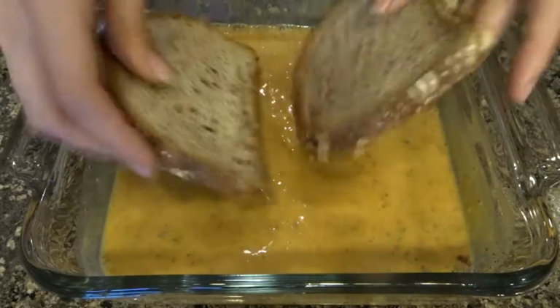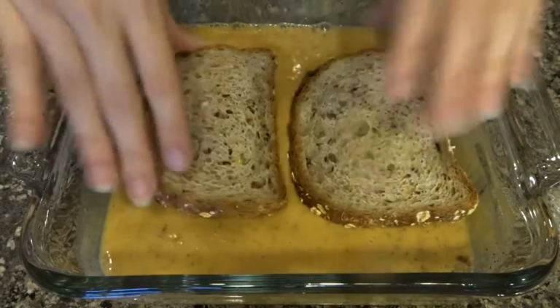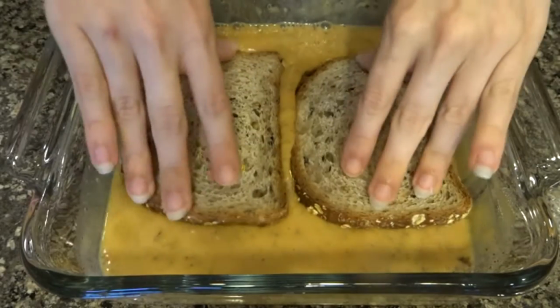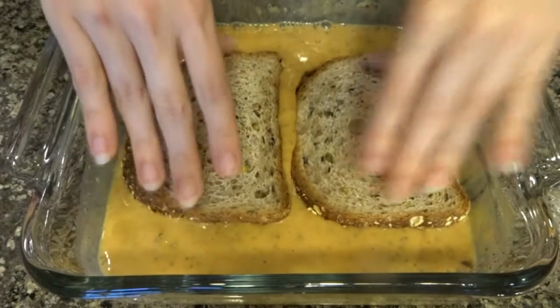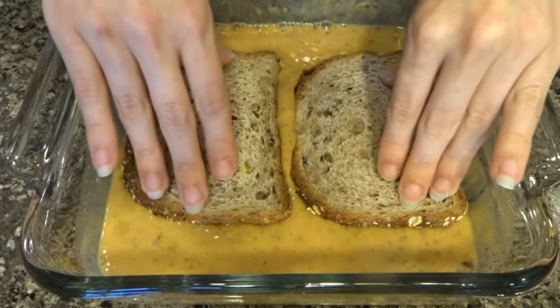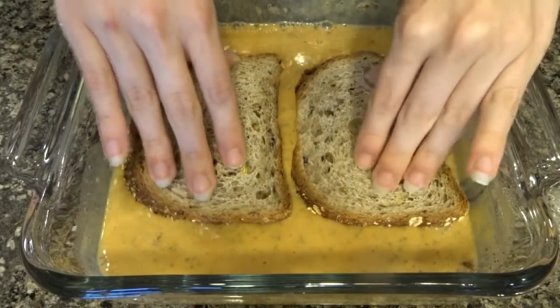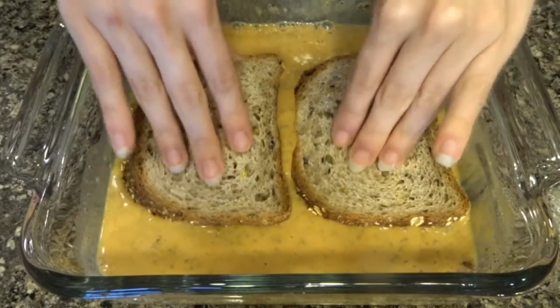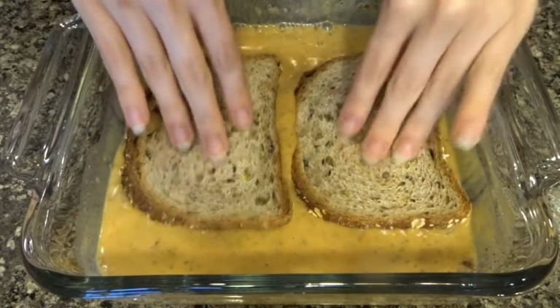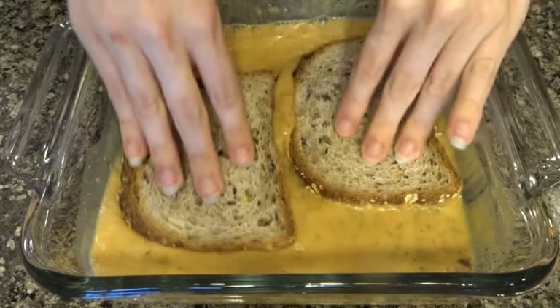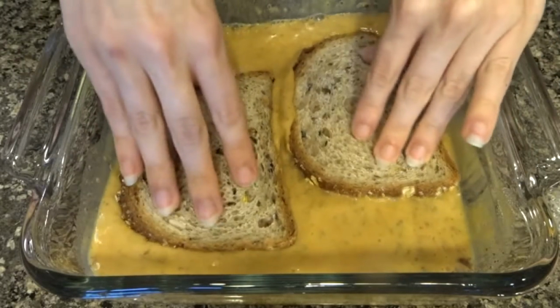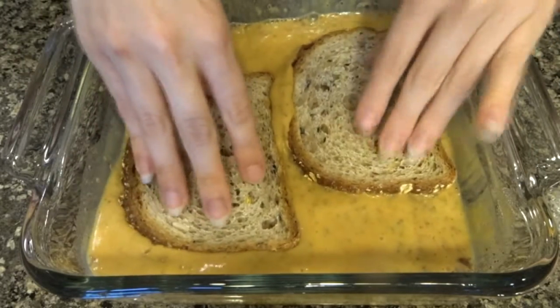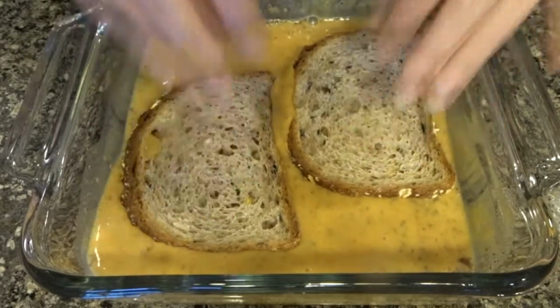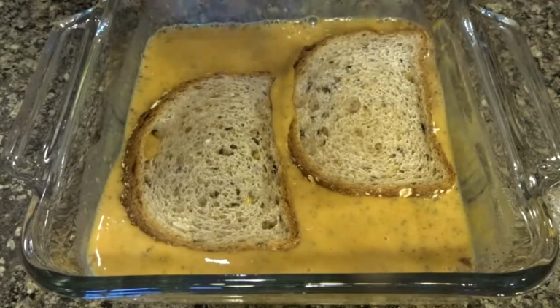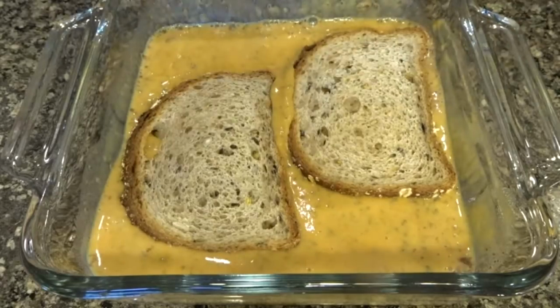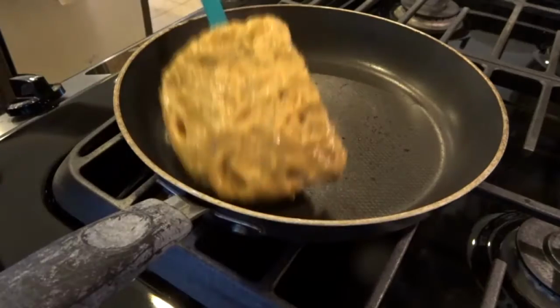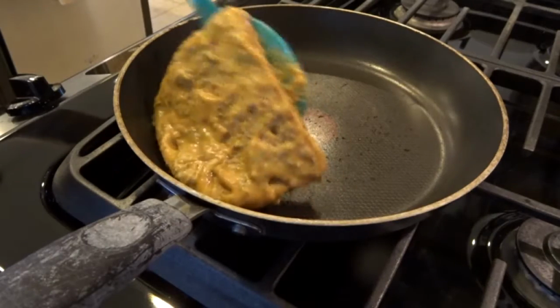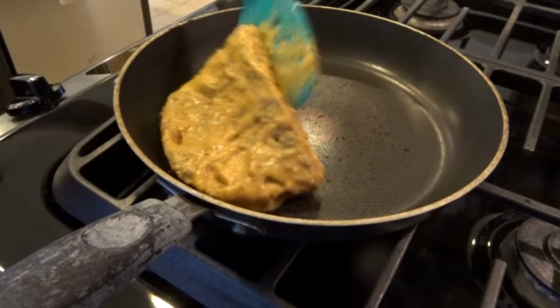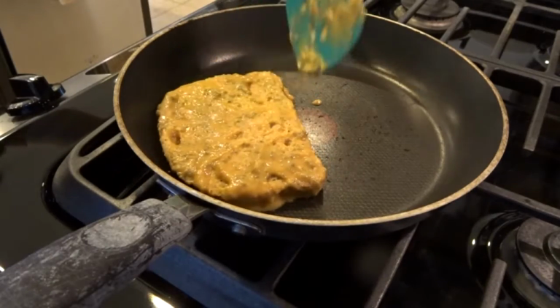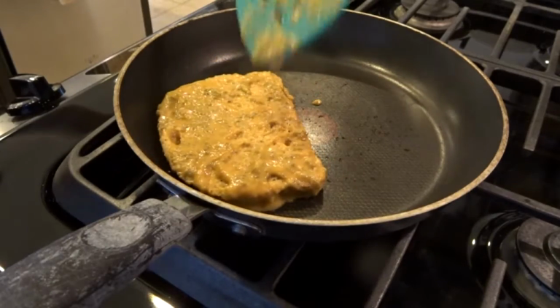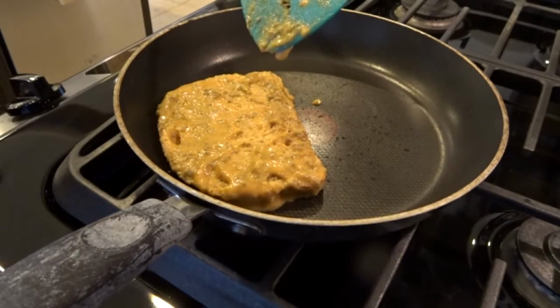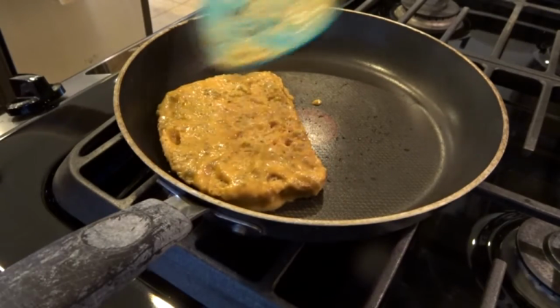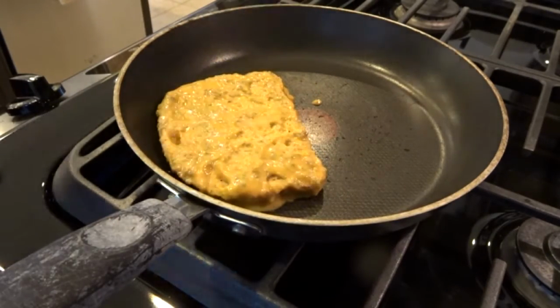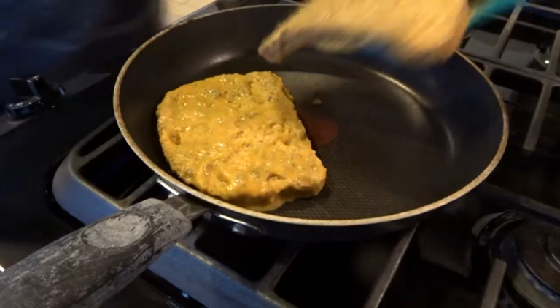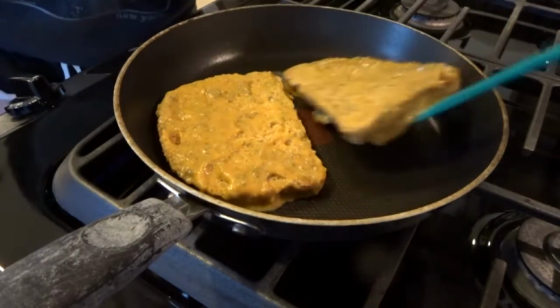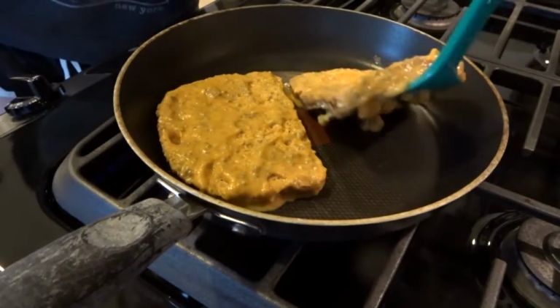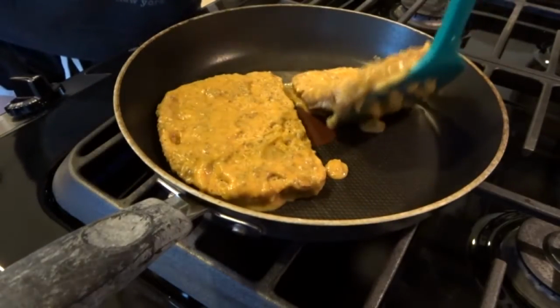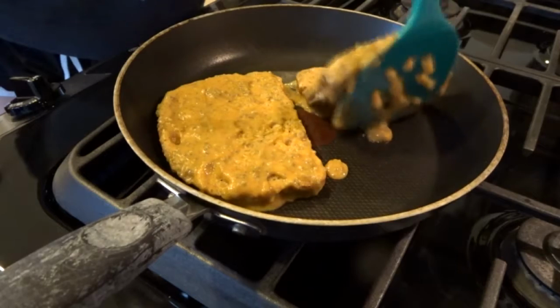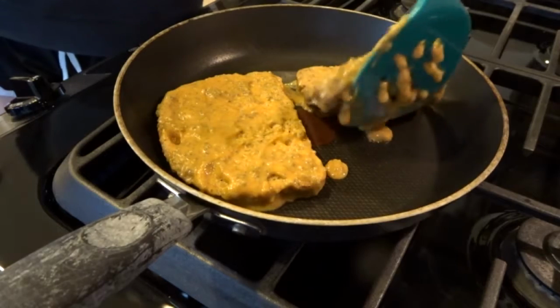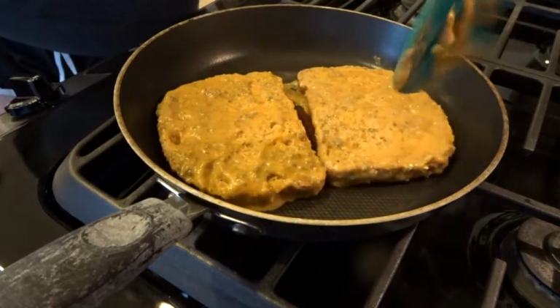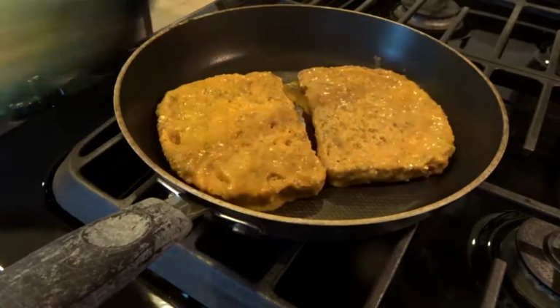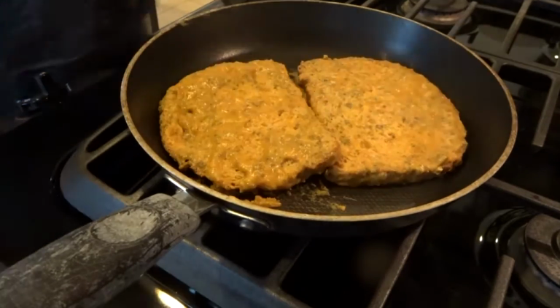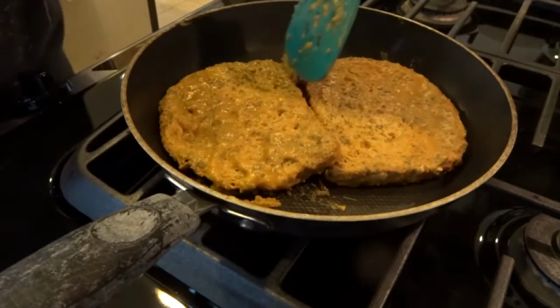I am using sprouted grain bread for this, but you could totally just use whatever kind of bread you prefer. I just coated both sides of the bread in the batter and then transferred it to a nonstick pan.